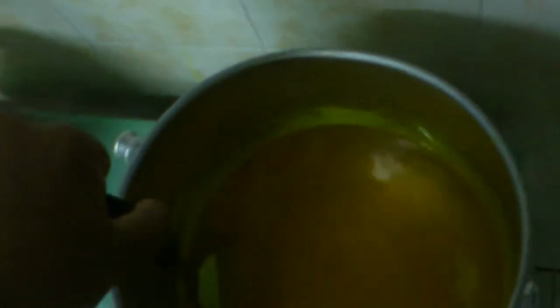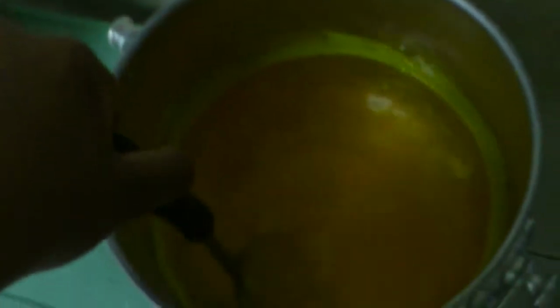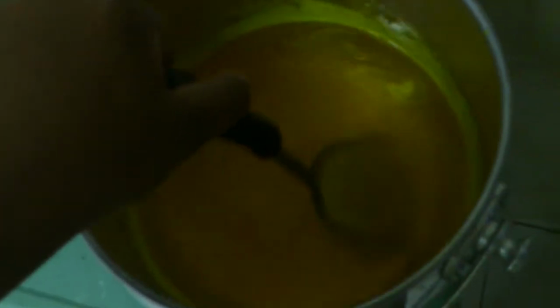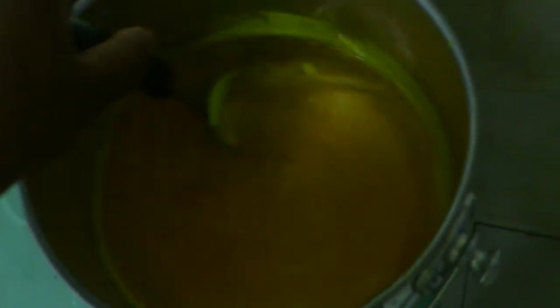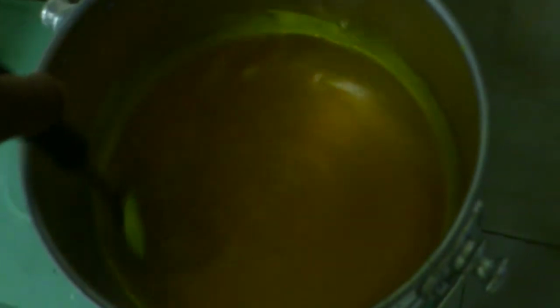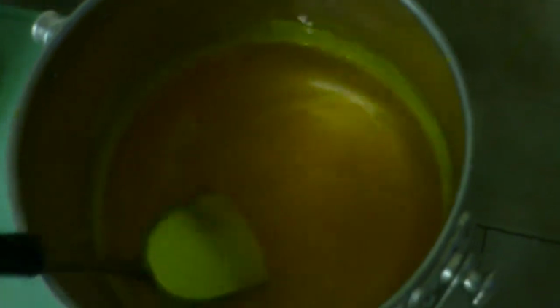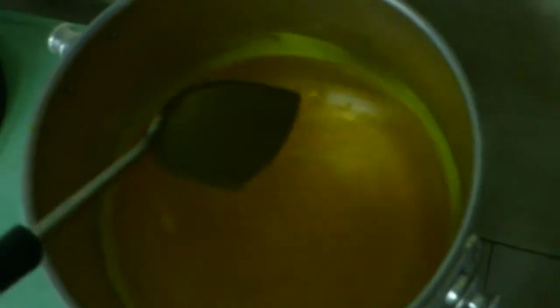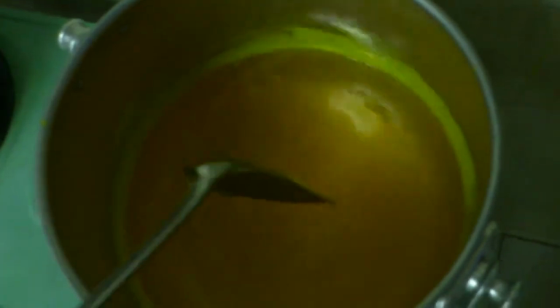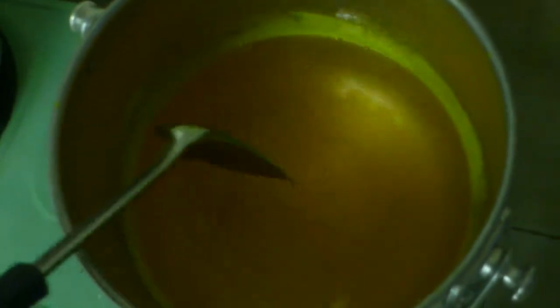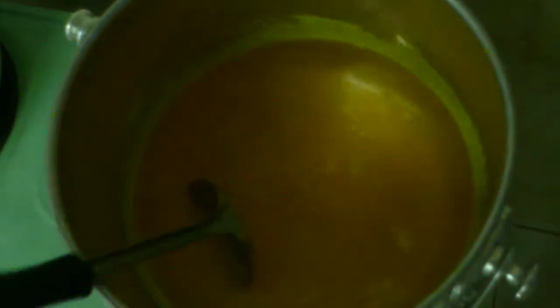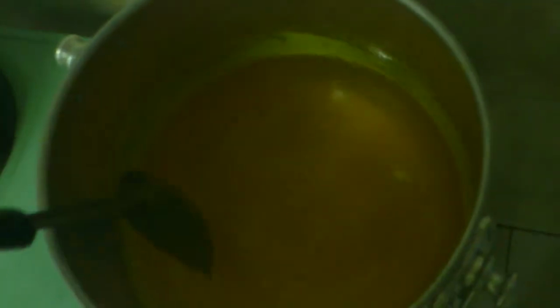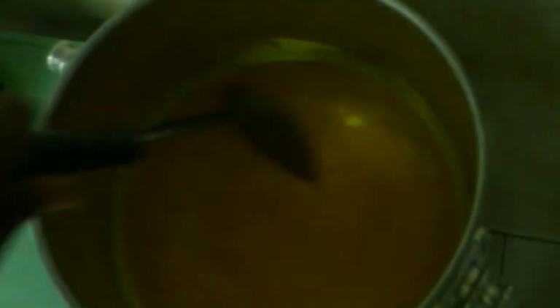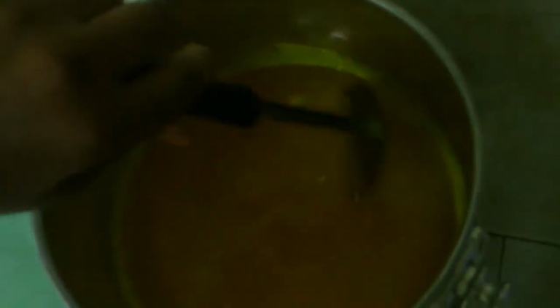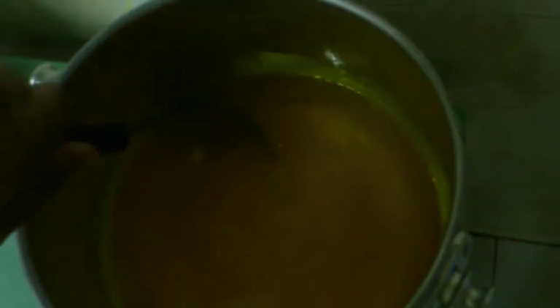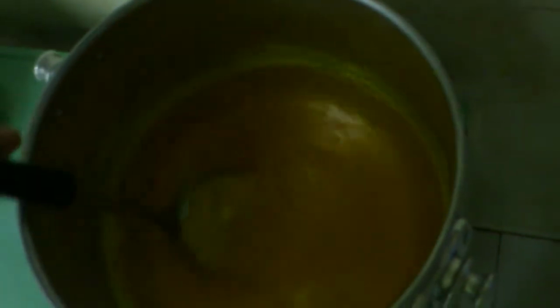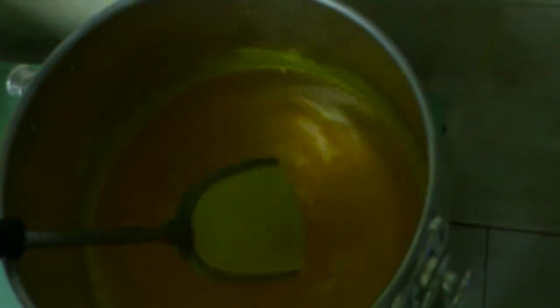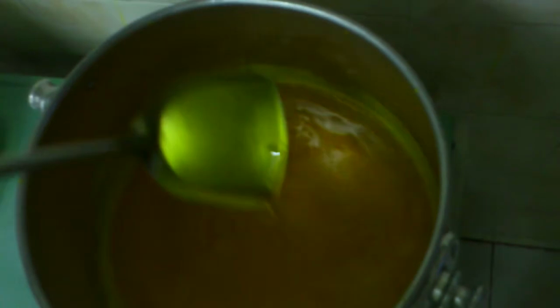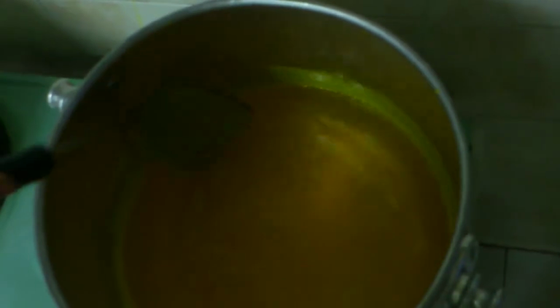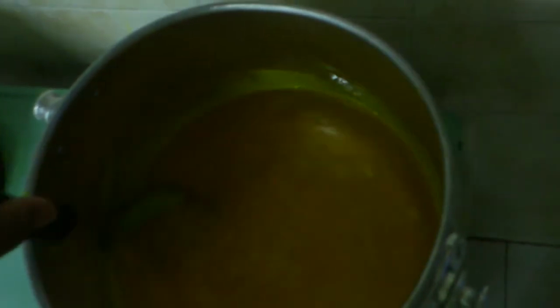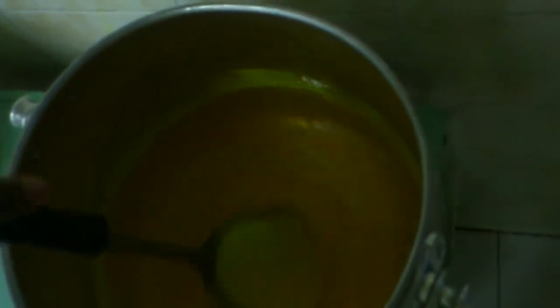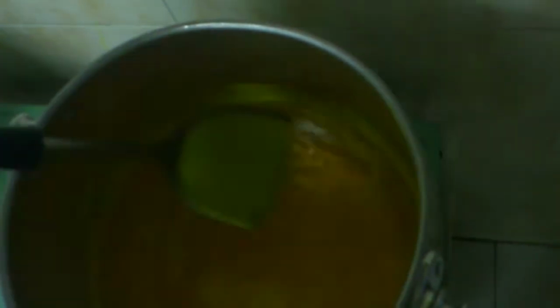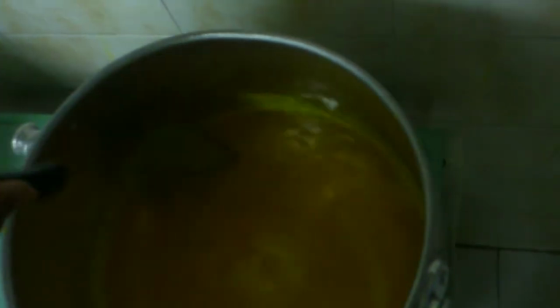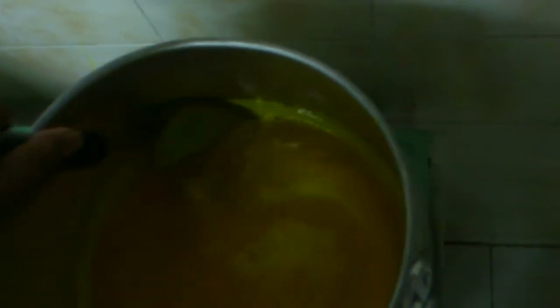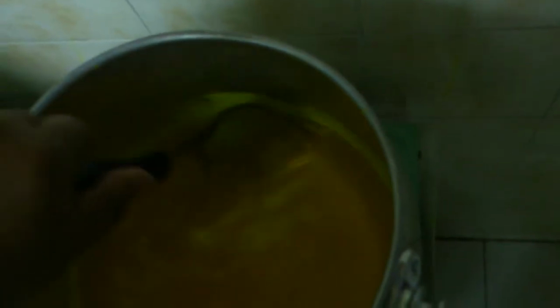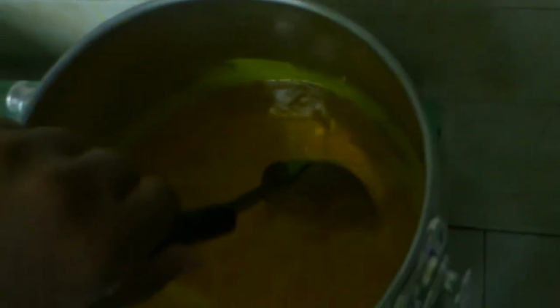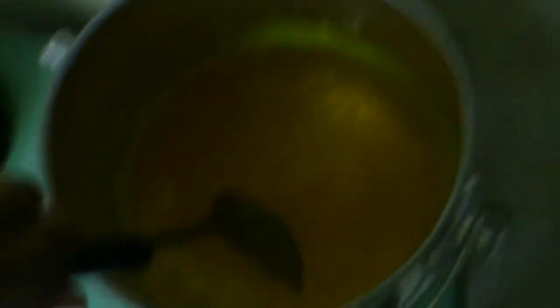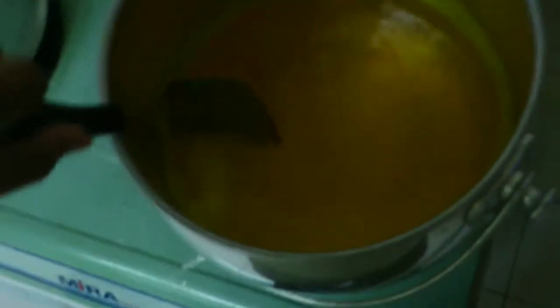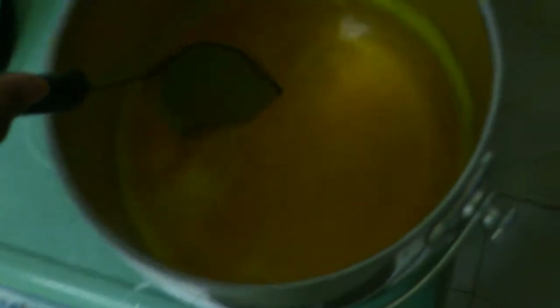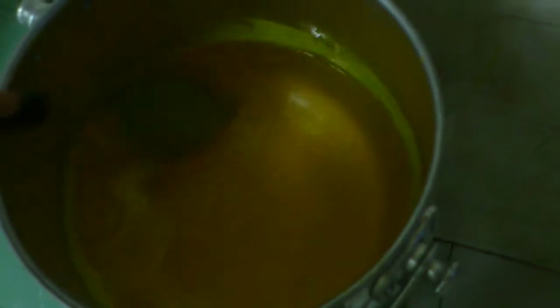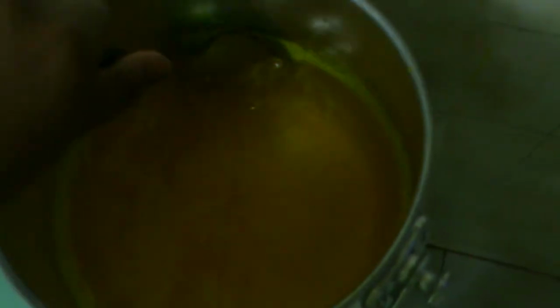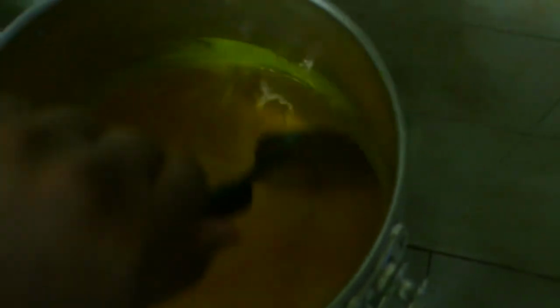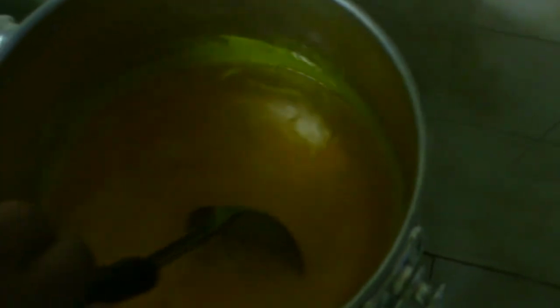Be careful — don't let the liquid splash onto your fingers because it might burn them. Just stir it carefully.